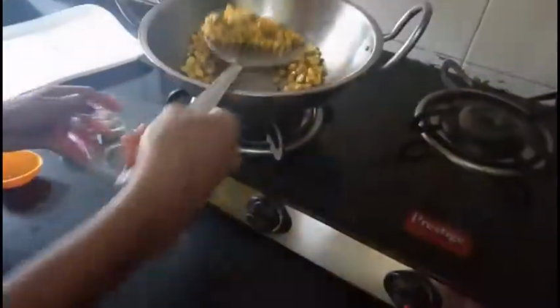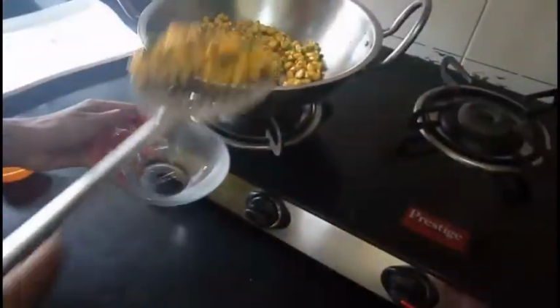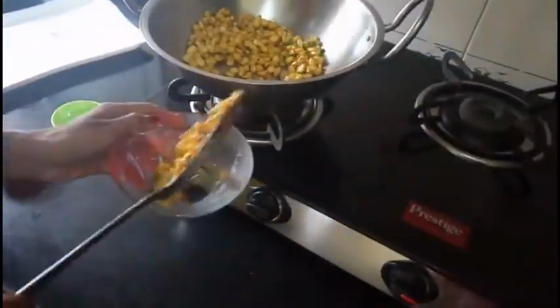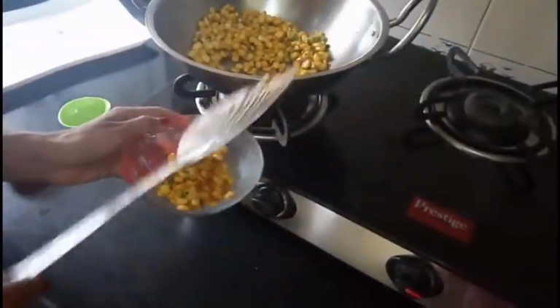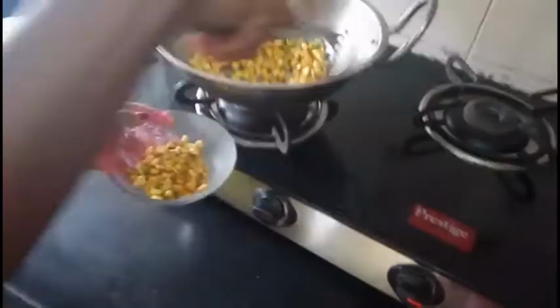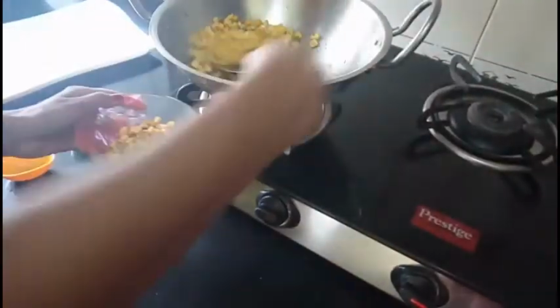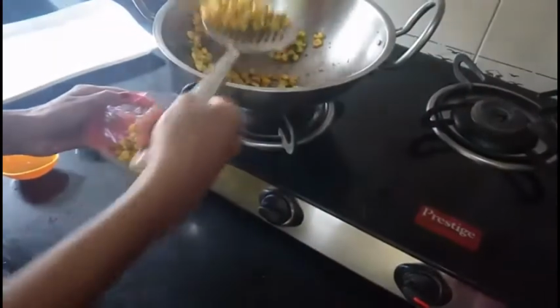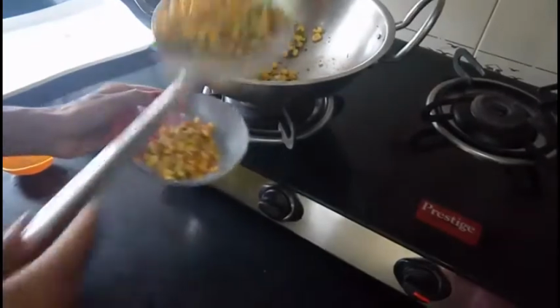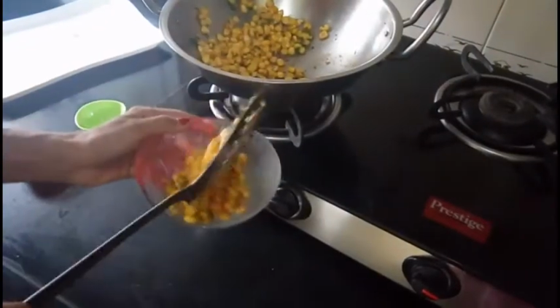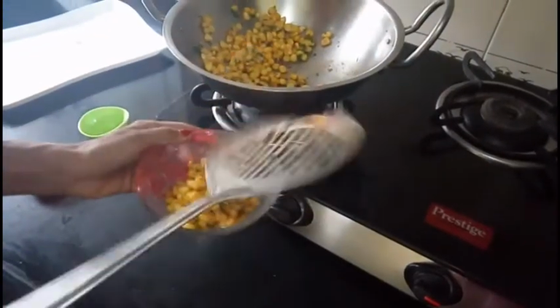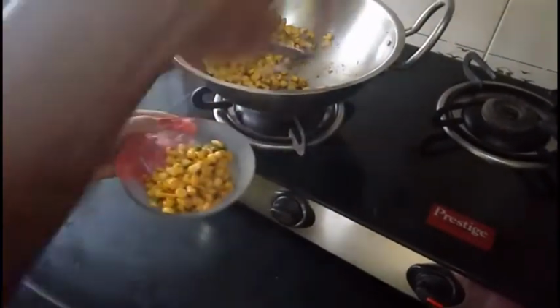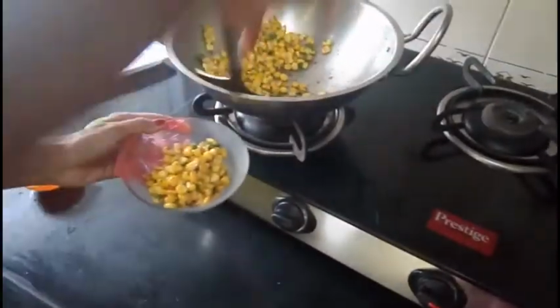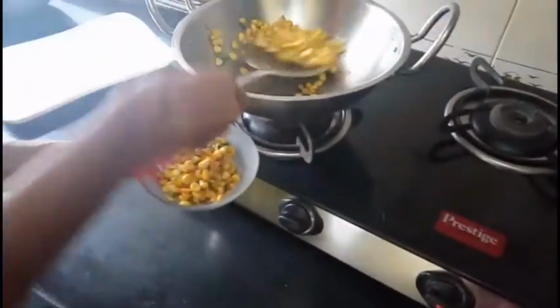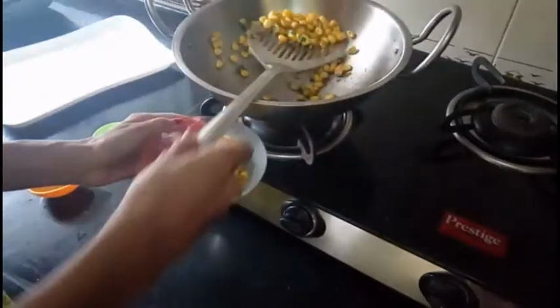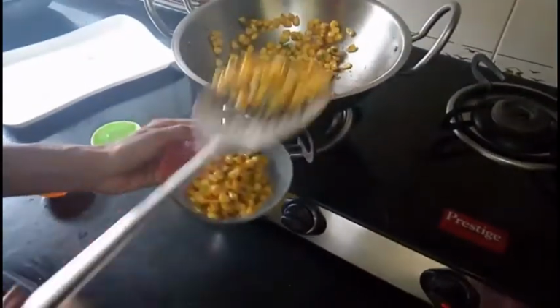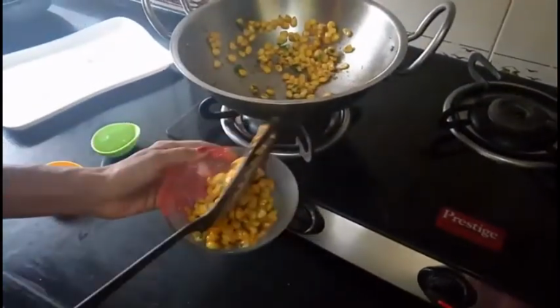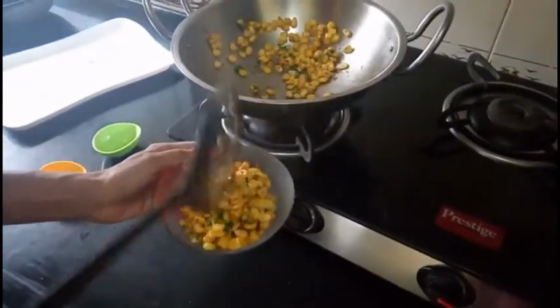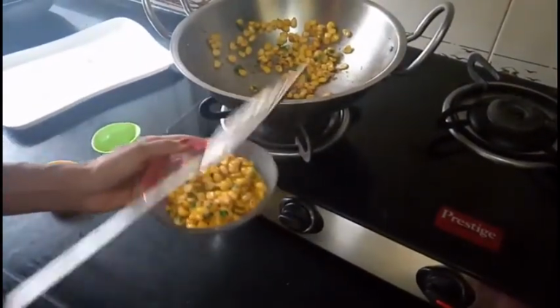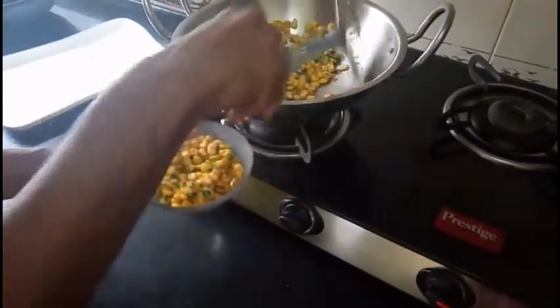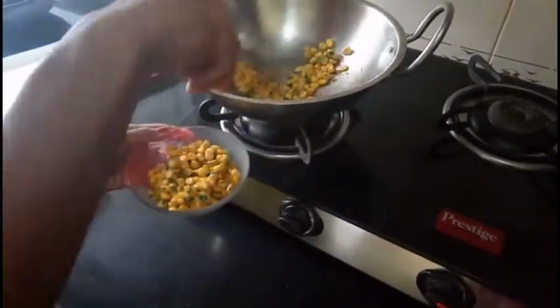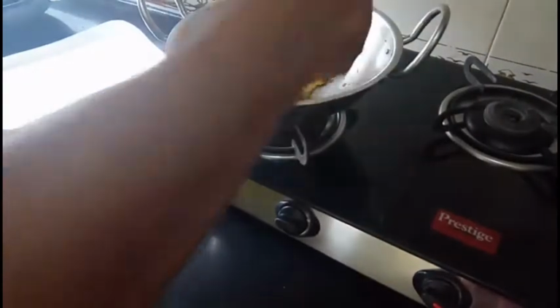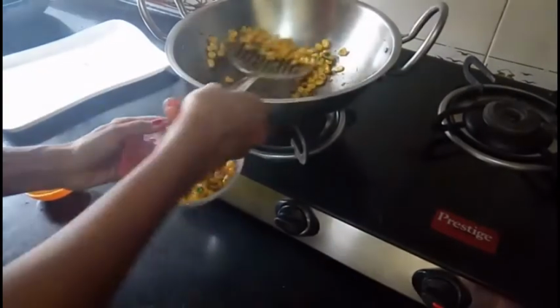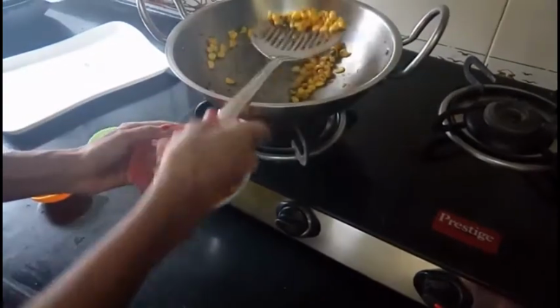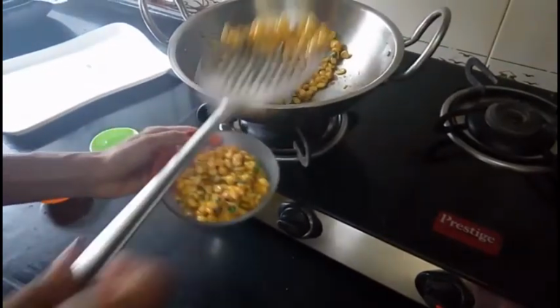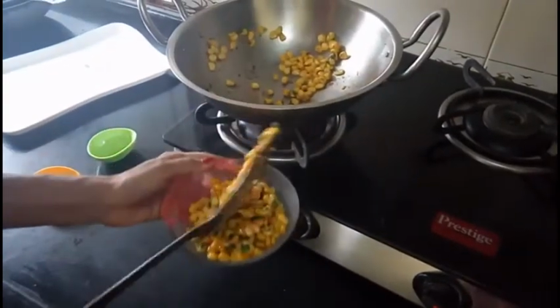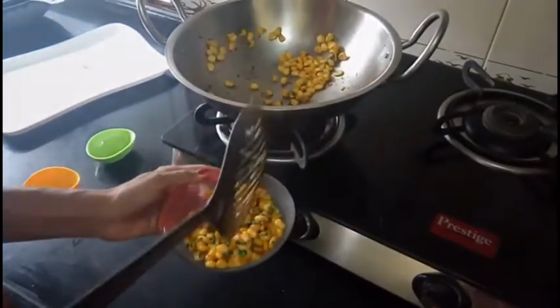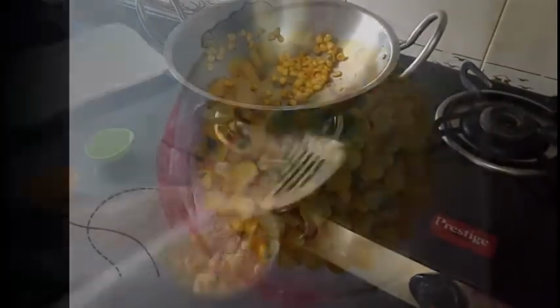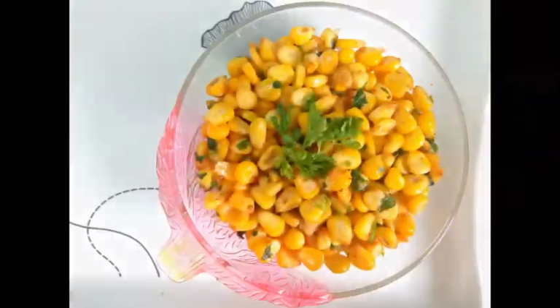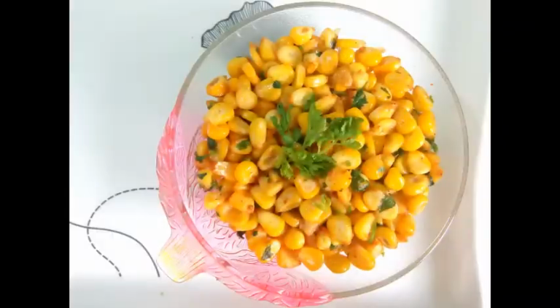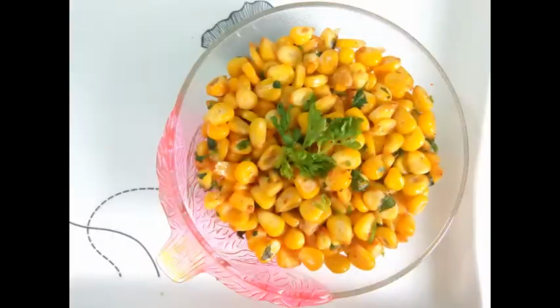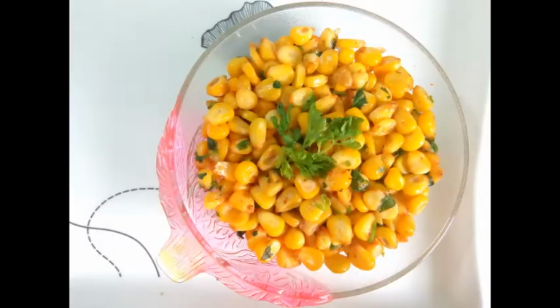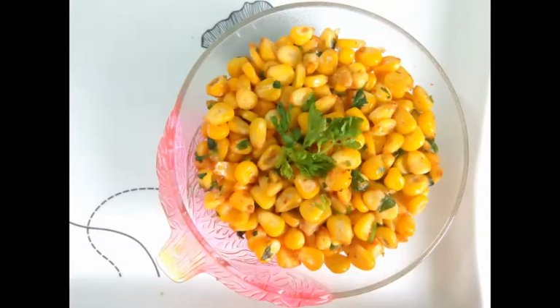Now transfer it to your serving bowl — your spicy corn masala is ready now.